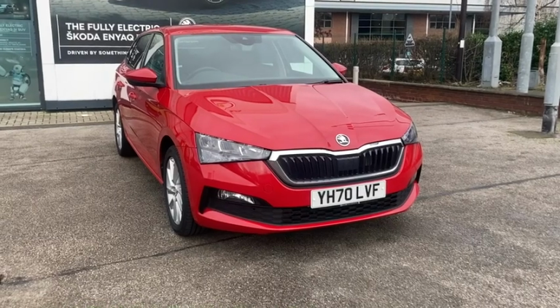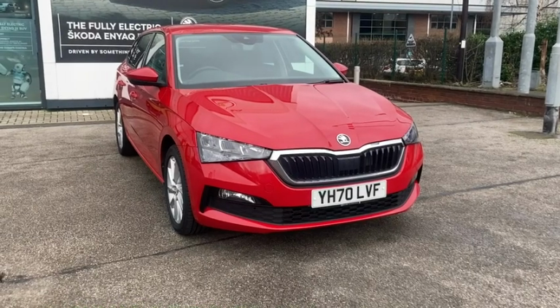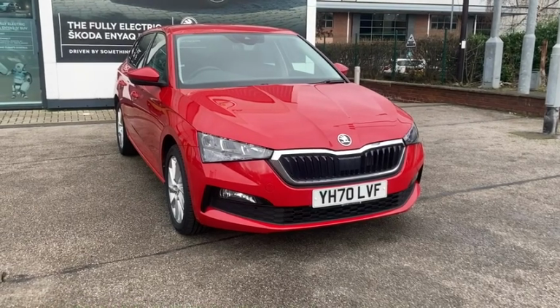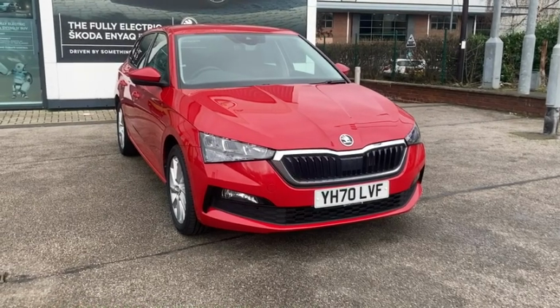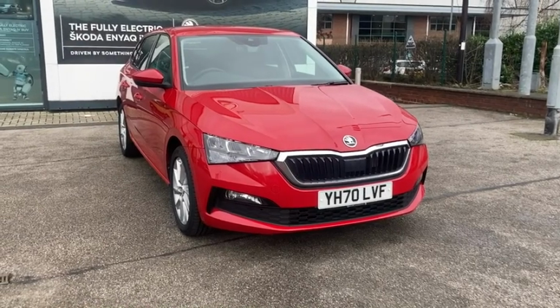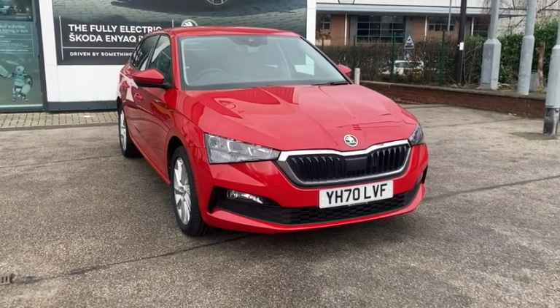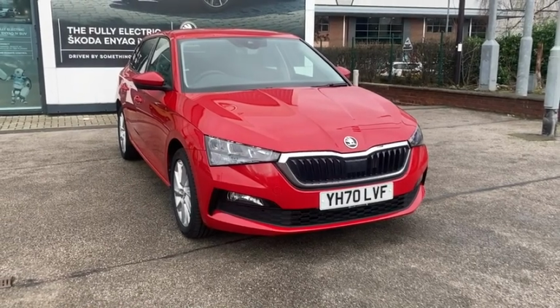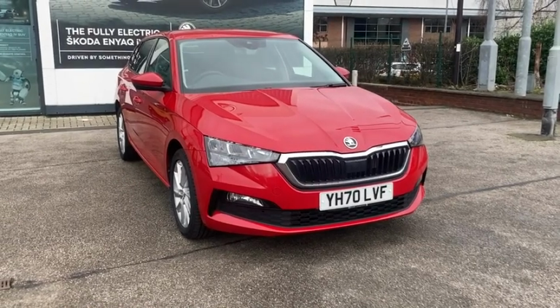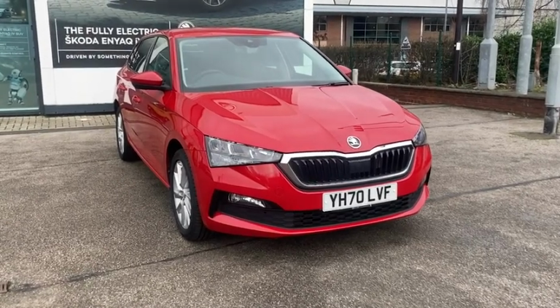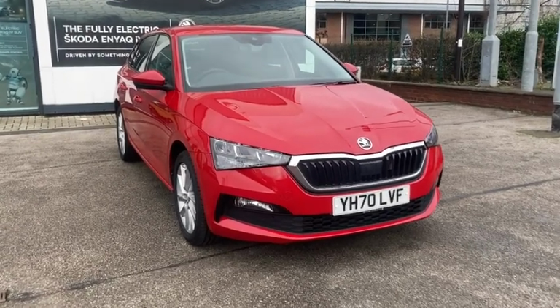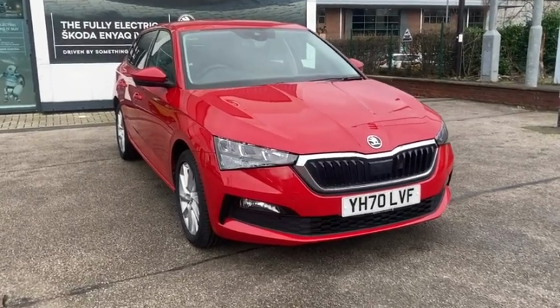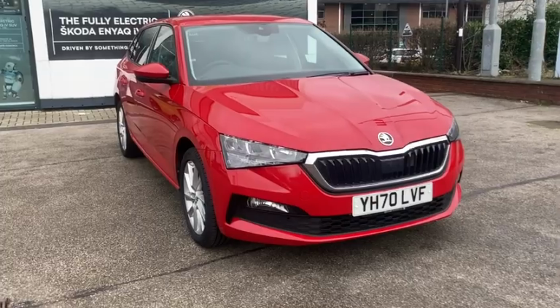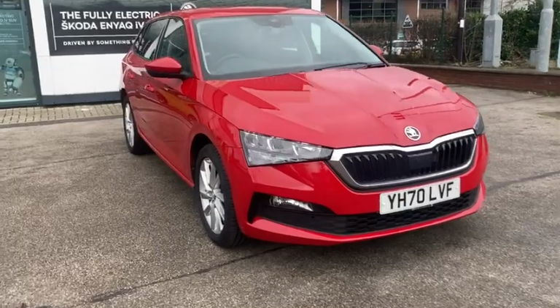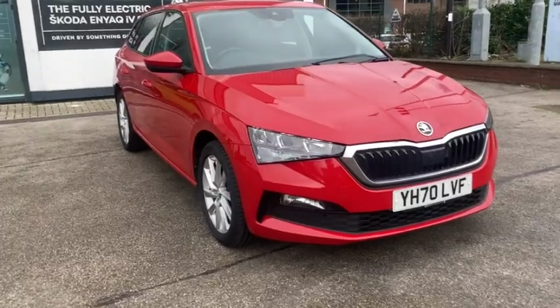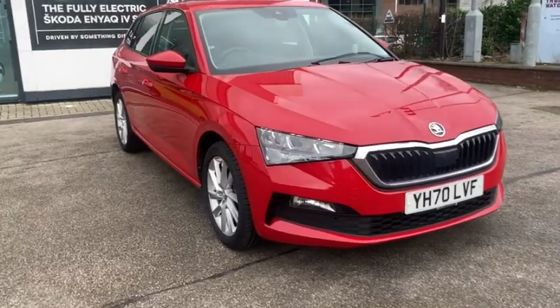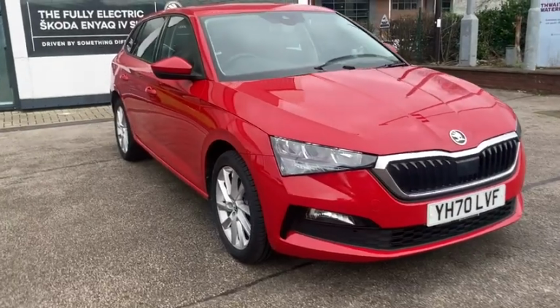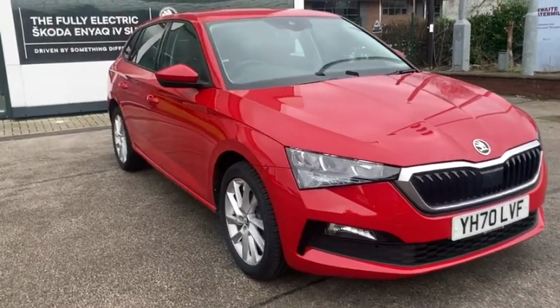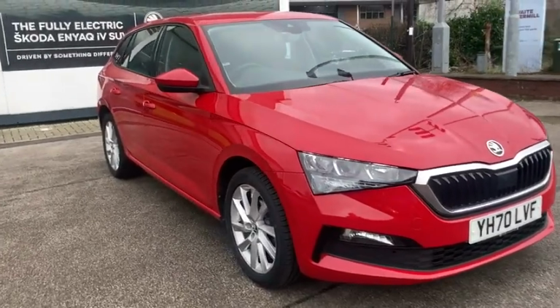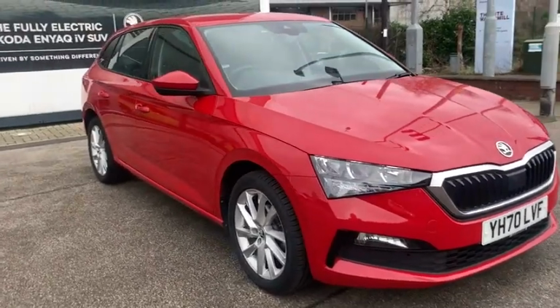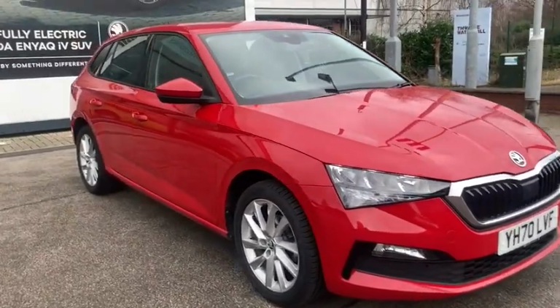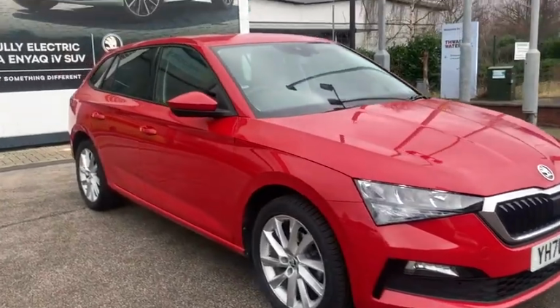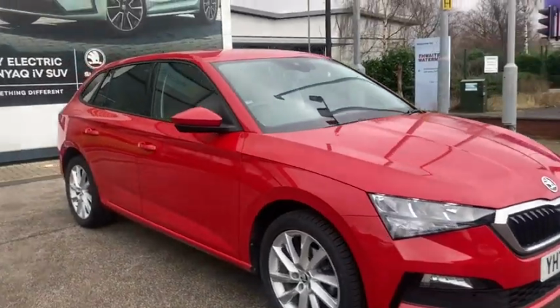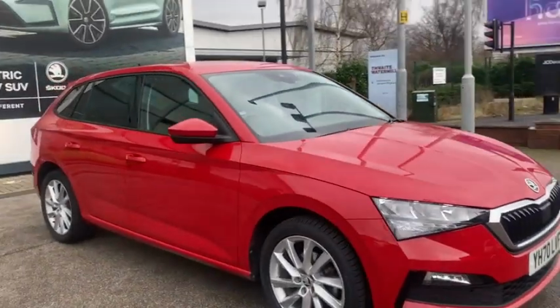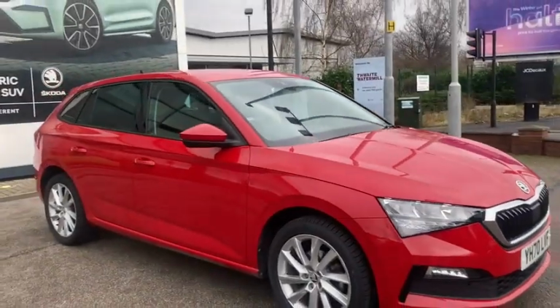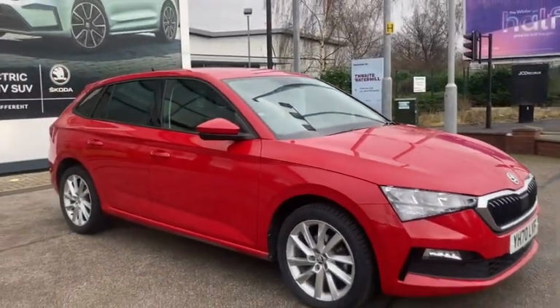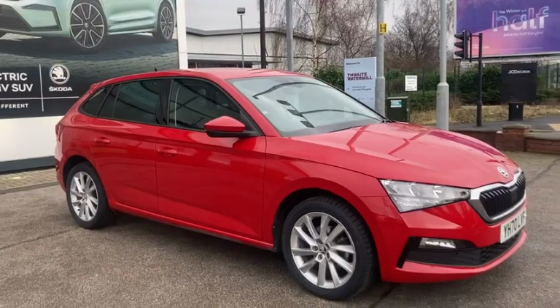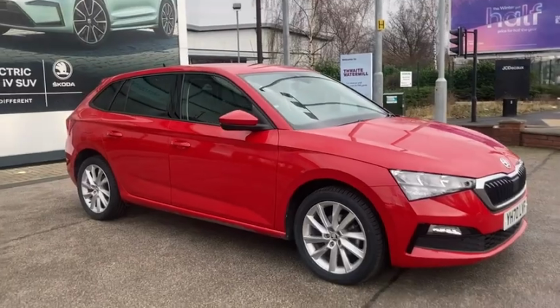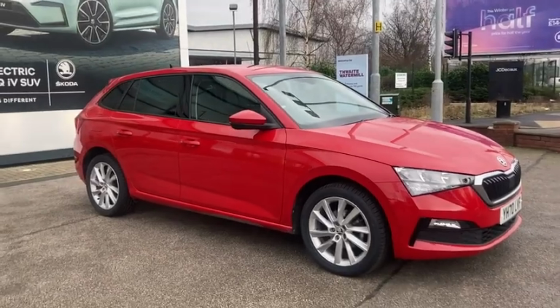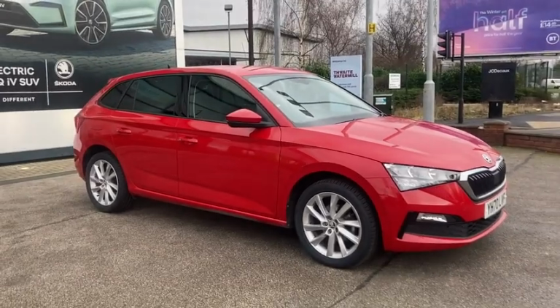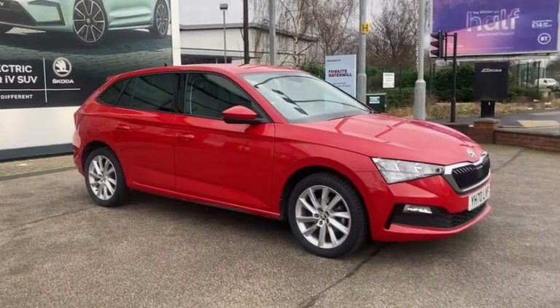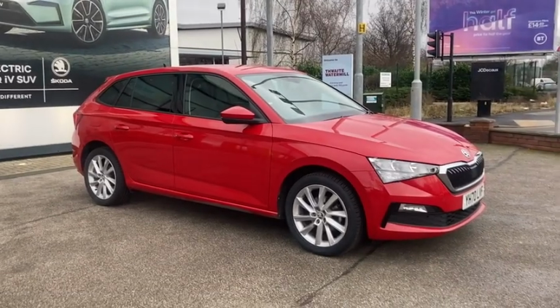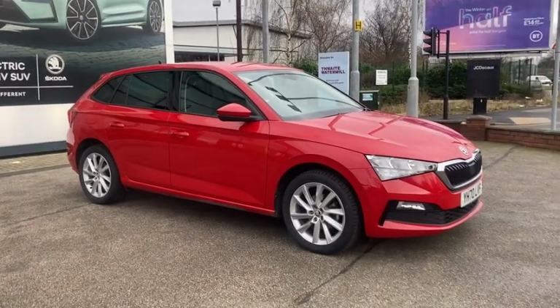Hi guys, I'm Callie at DM Keith's Skoda Leeds and I'm going to be showing you around the Scala hatchback. This particular model is the 1.5 TSI SEL and it's finished in this lovely red.